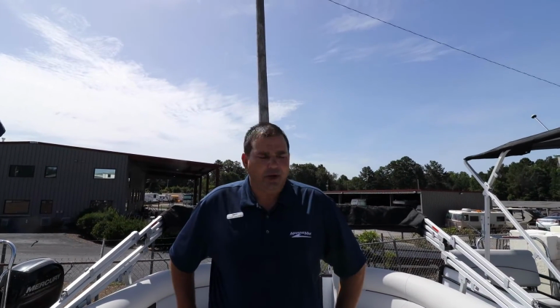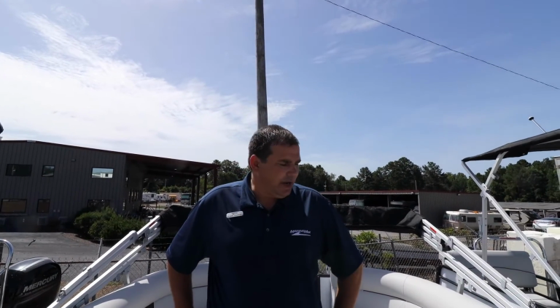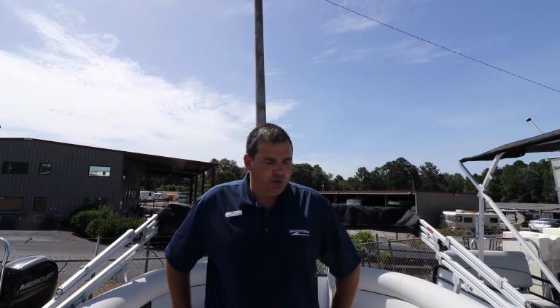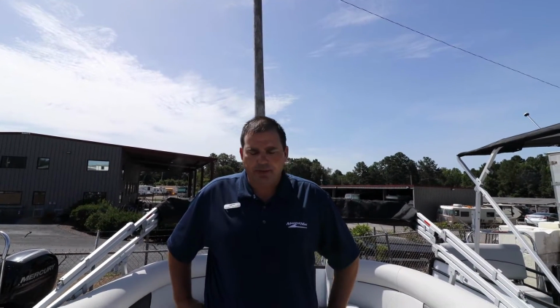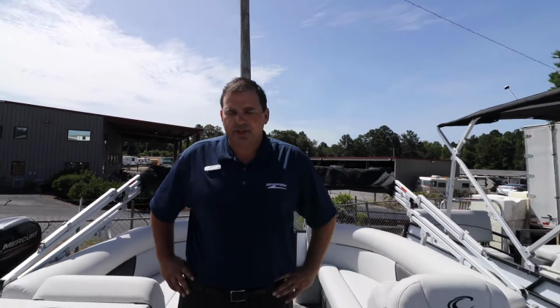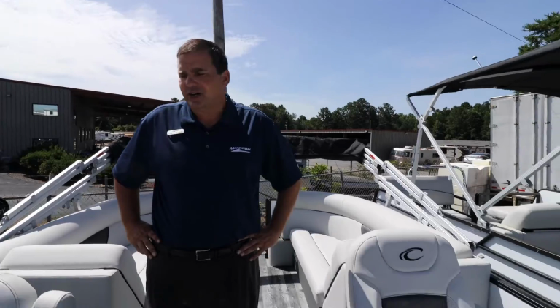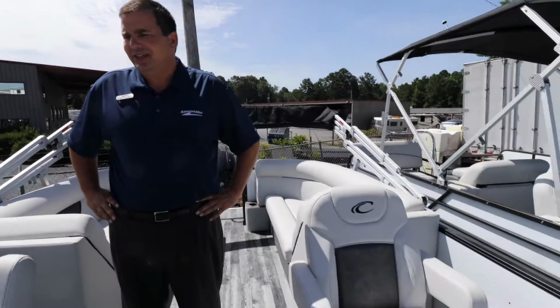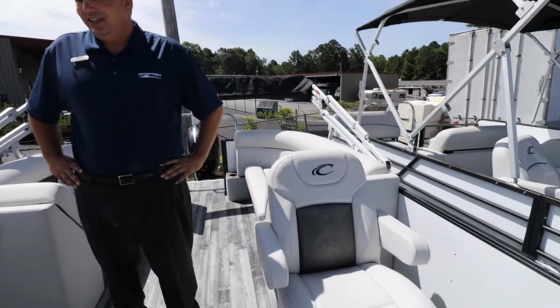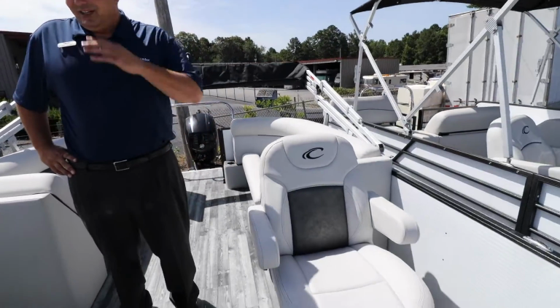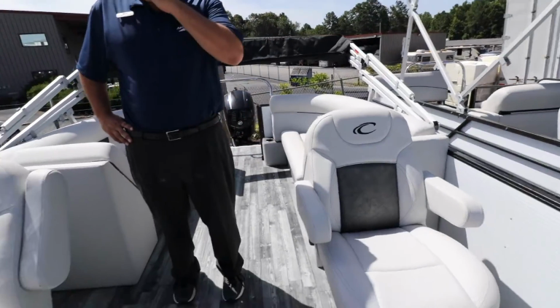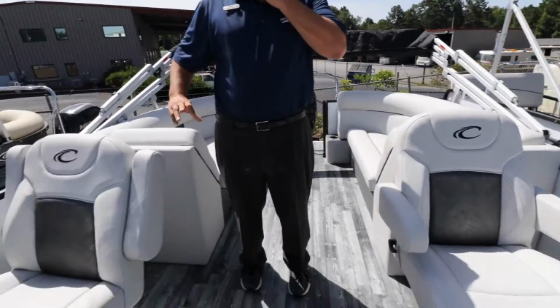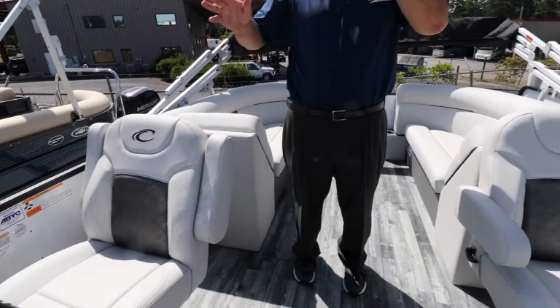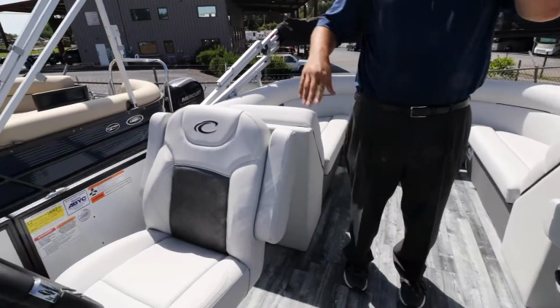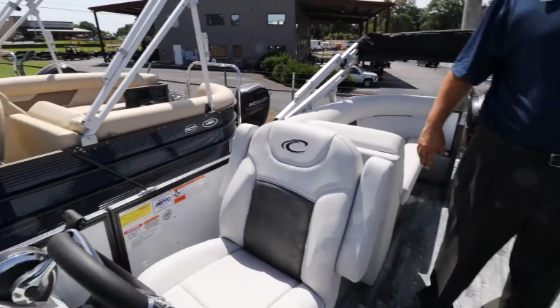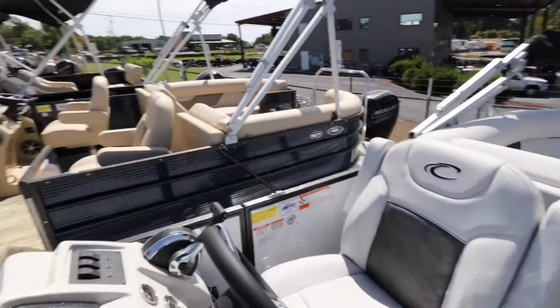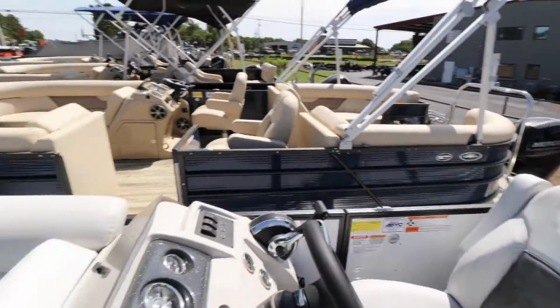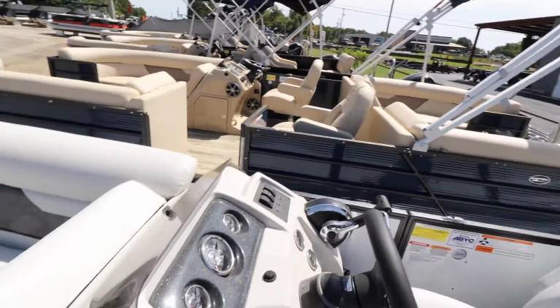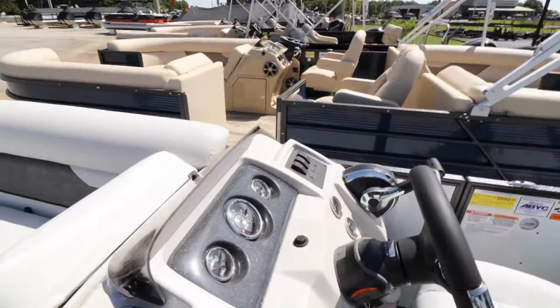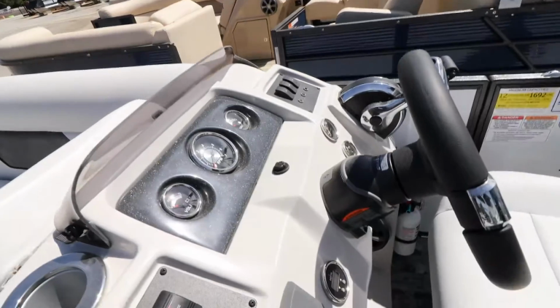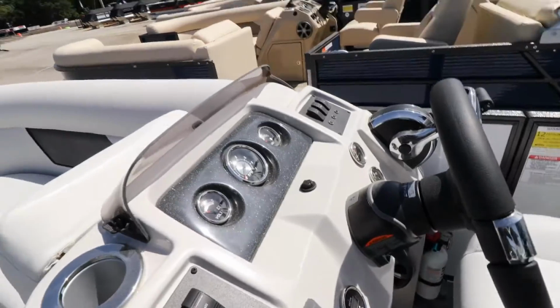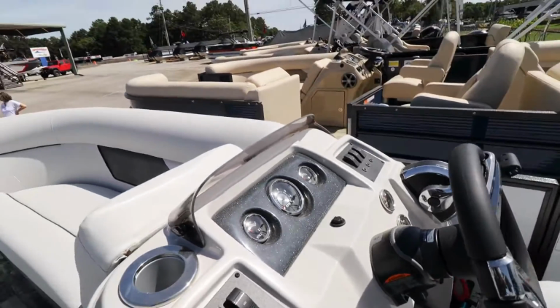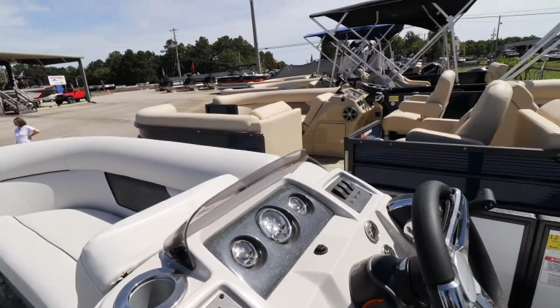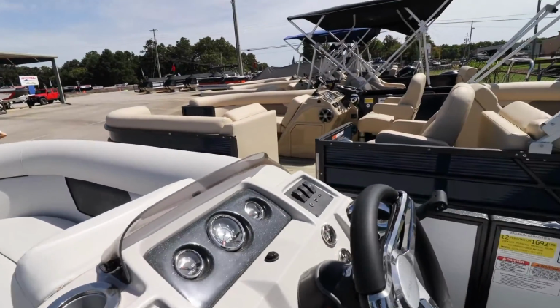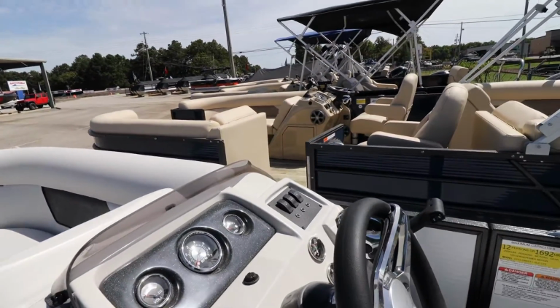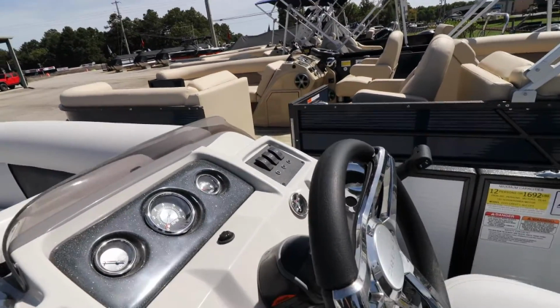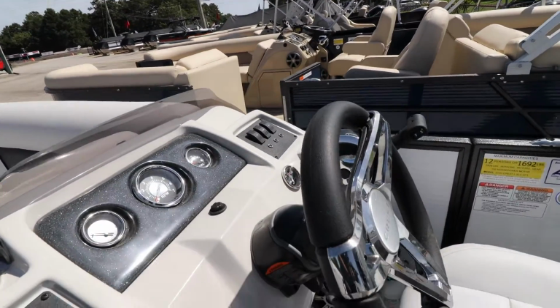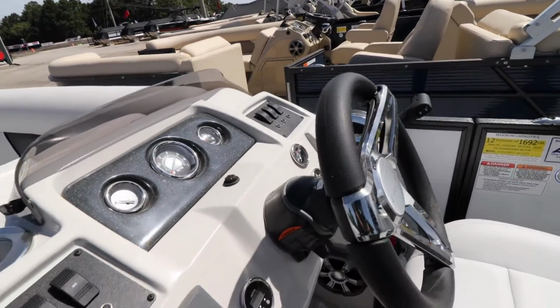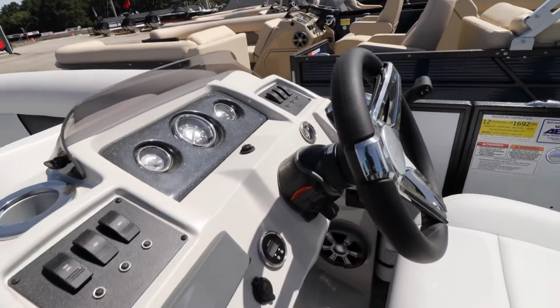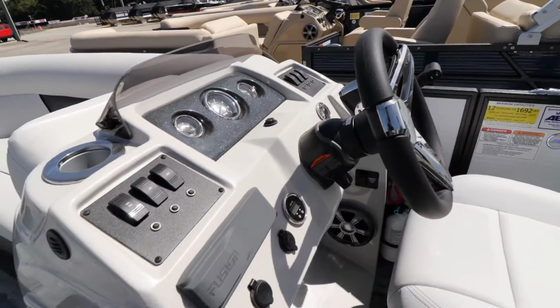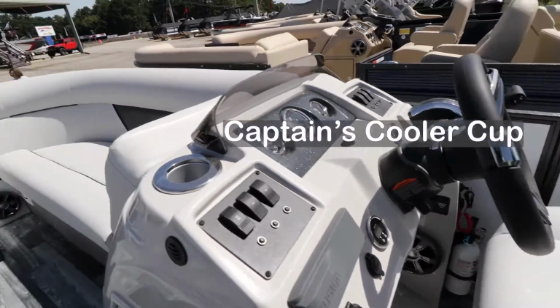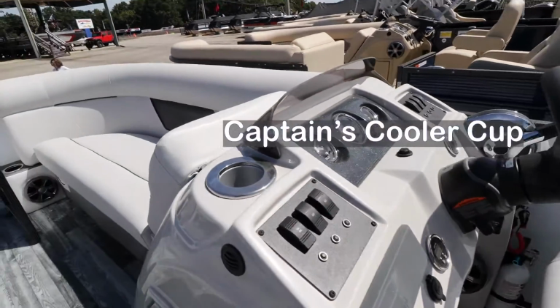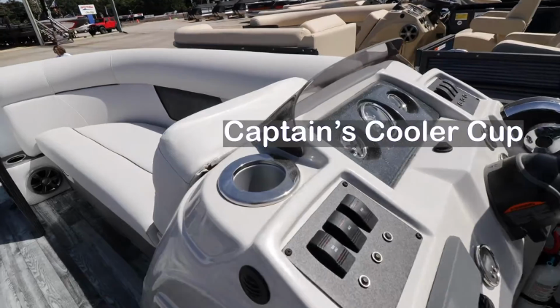You also have two captain's chairs. The helm has gauges for your volt, trim, and fuel, along with the captain's cooler cup and the Fusion stereo.